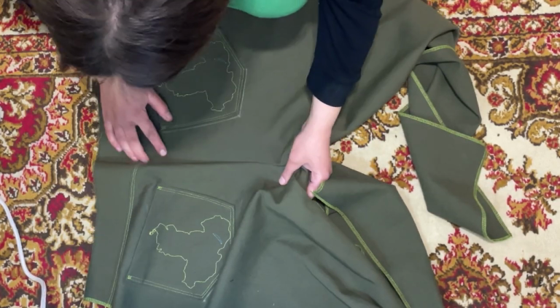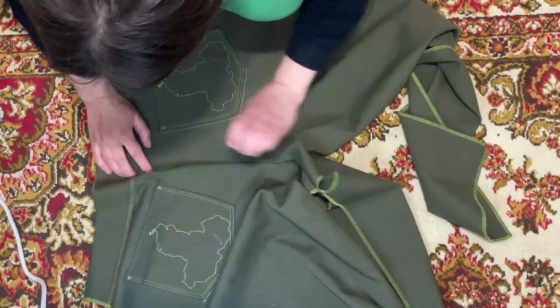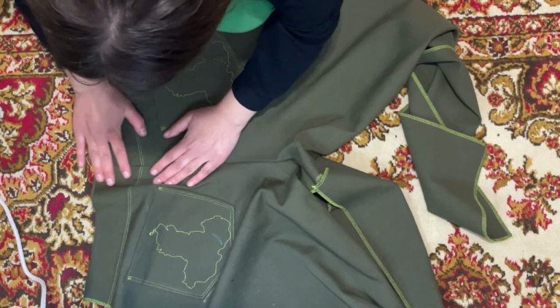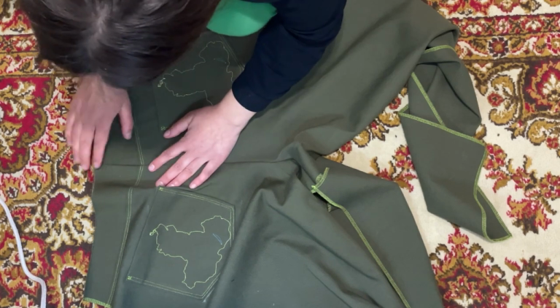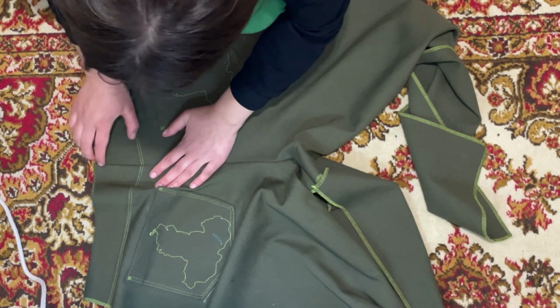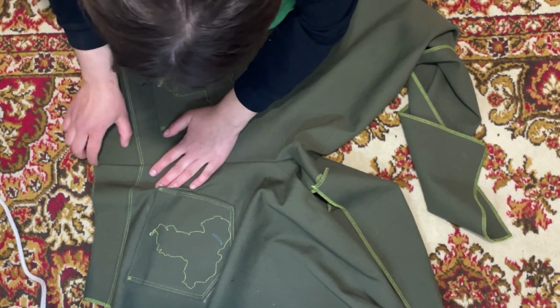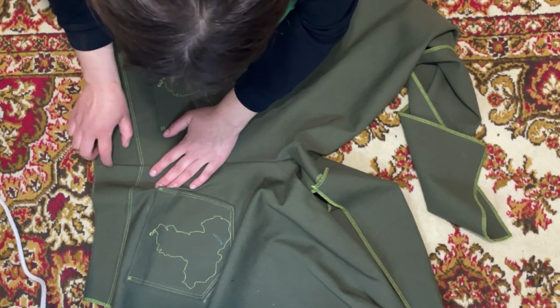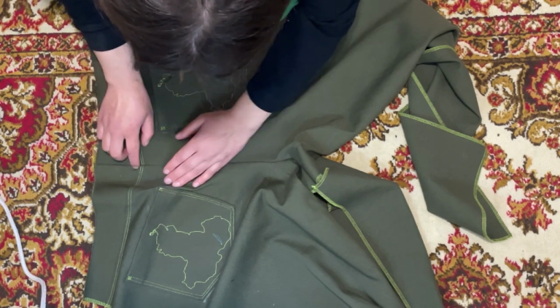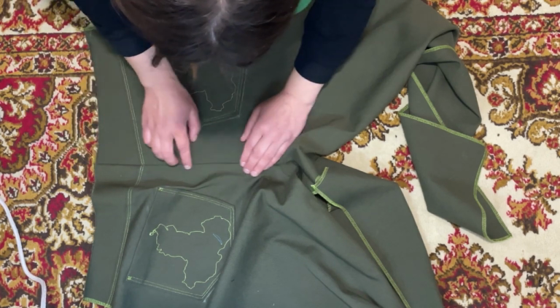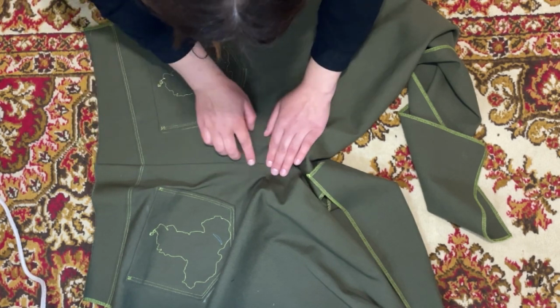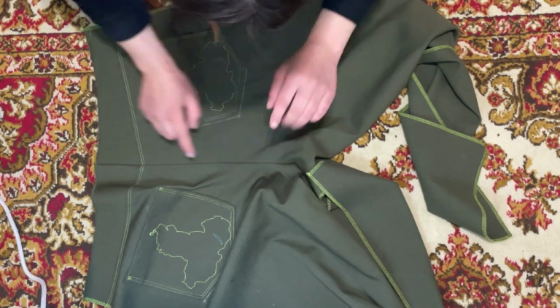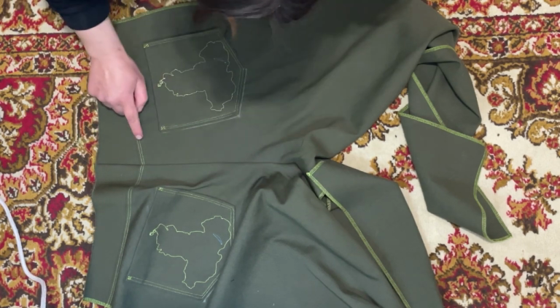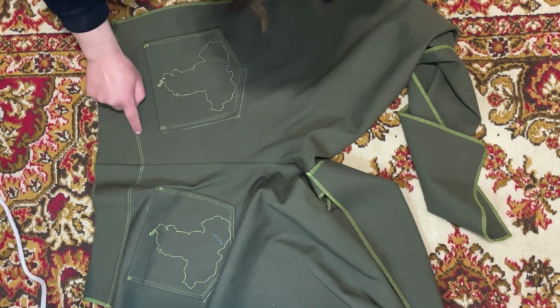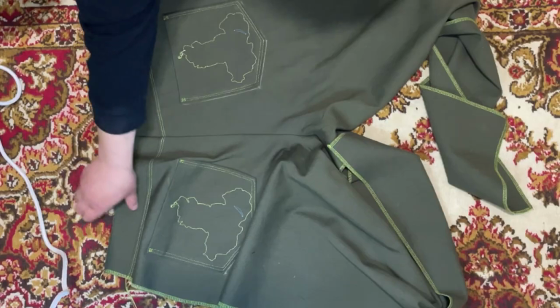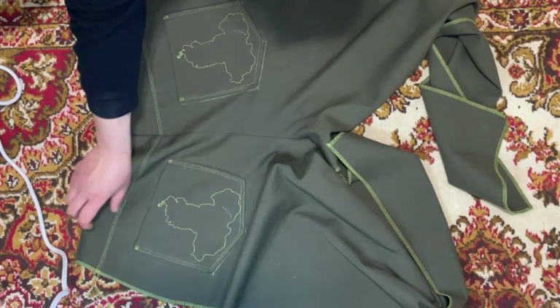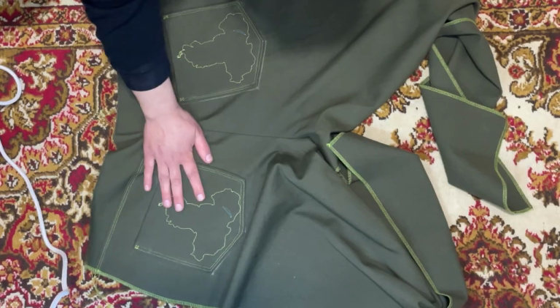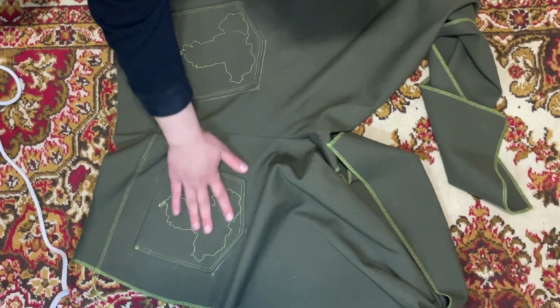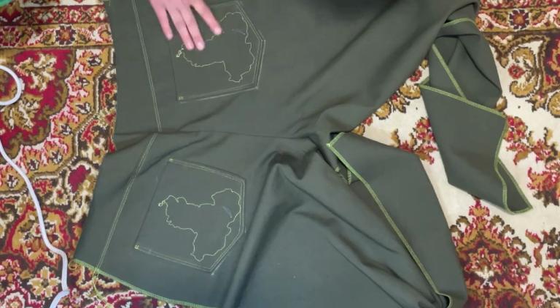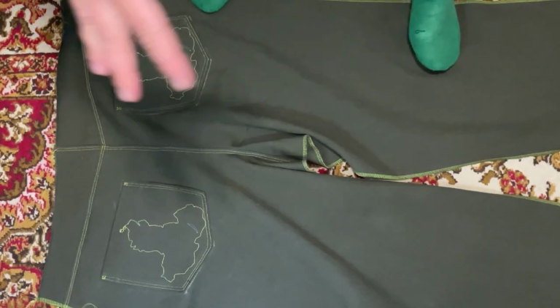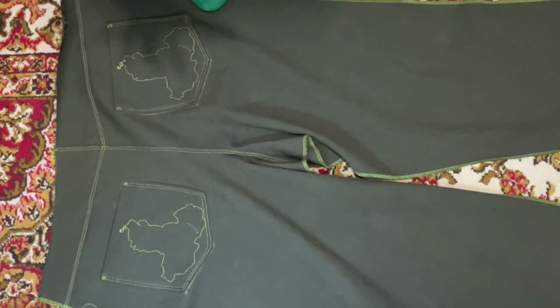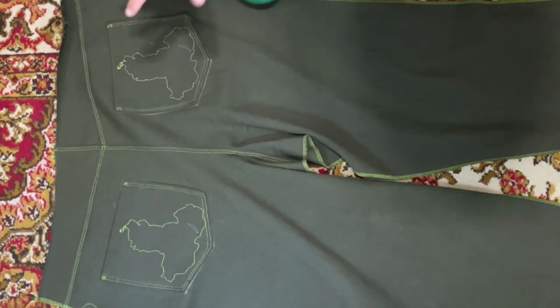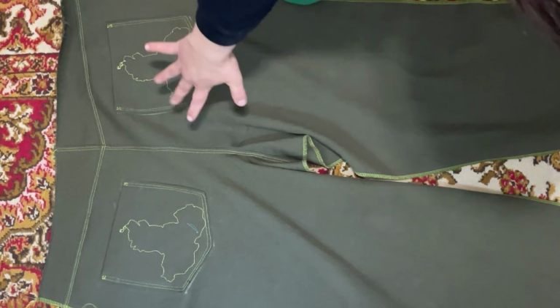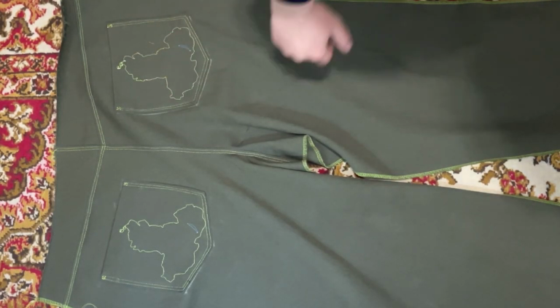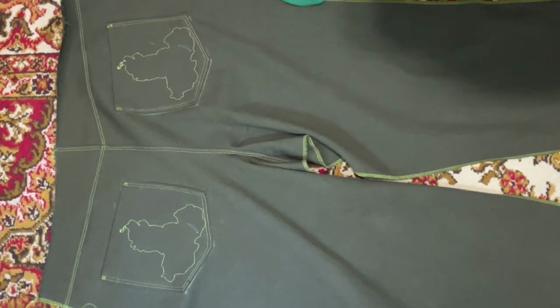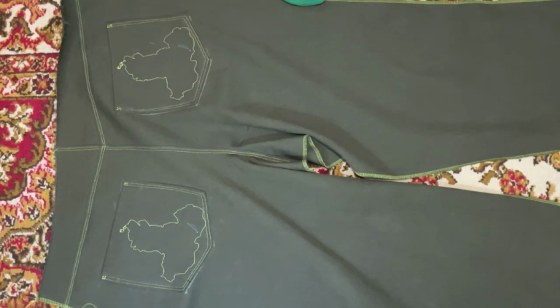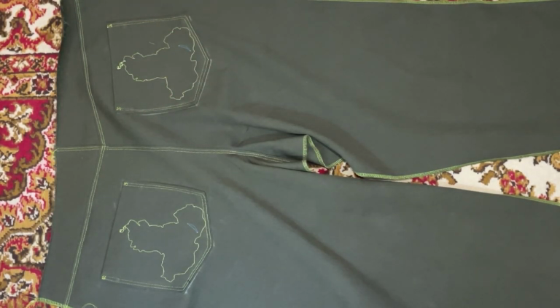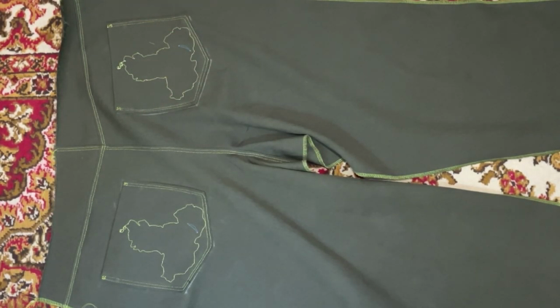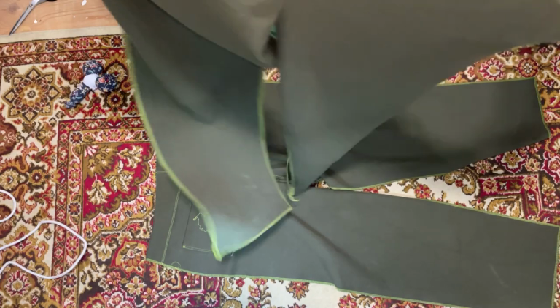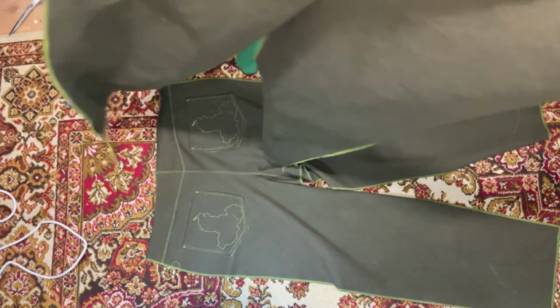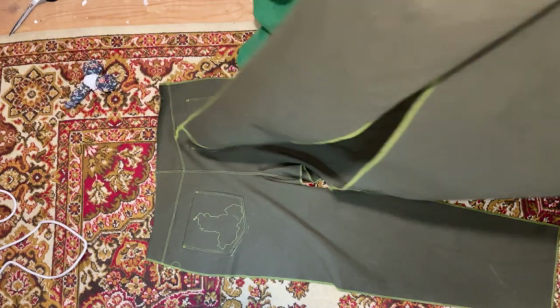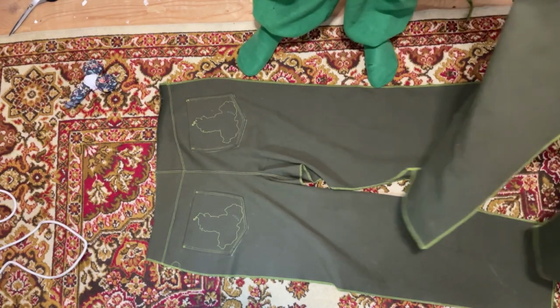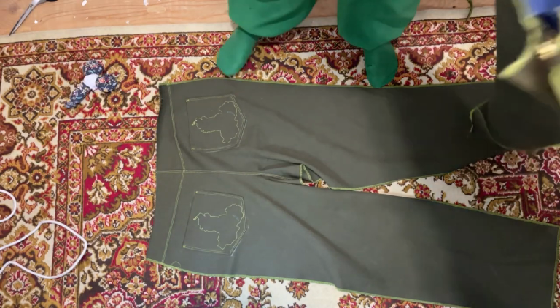I'm going to make a sewing line with a double thread here. The pockets are just great — I got such a beautiful line. We attach the front to the back.